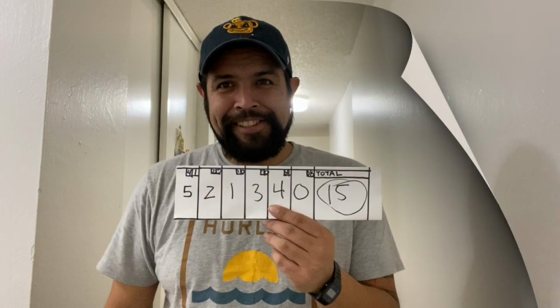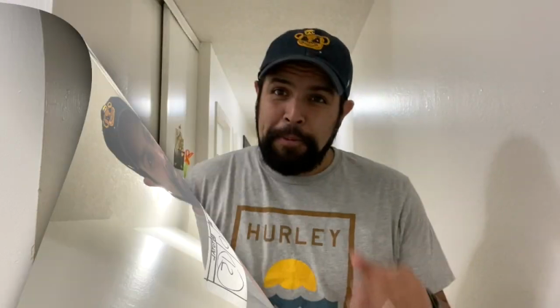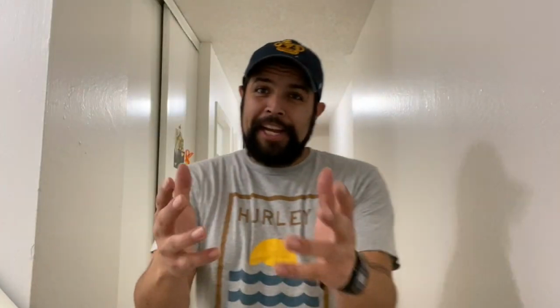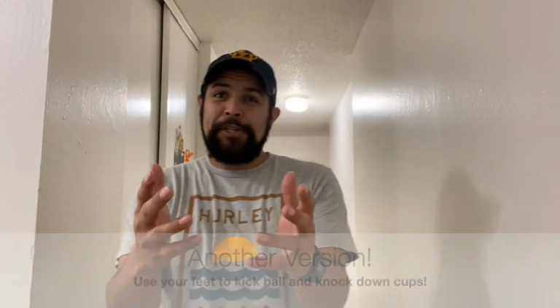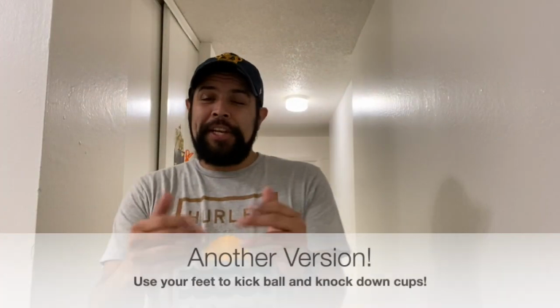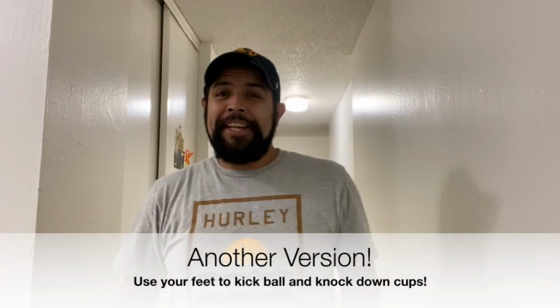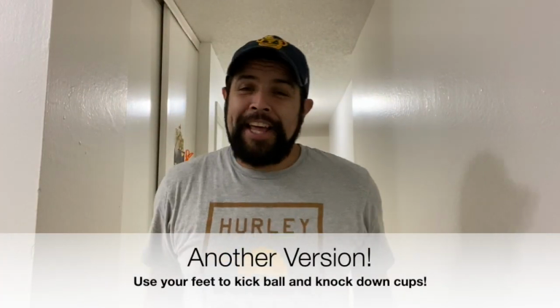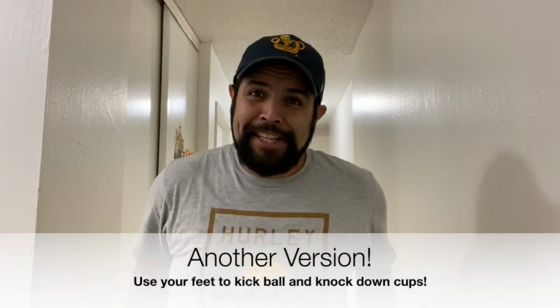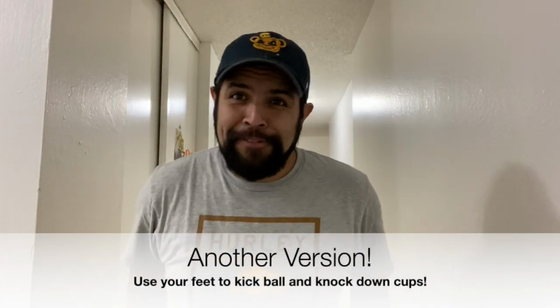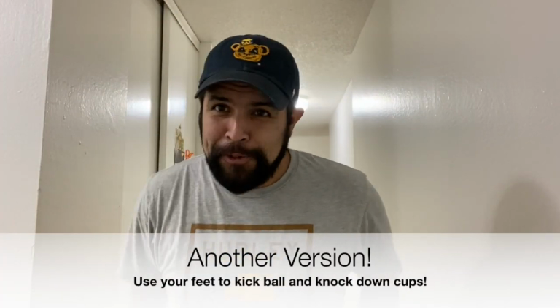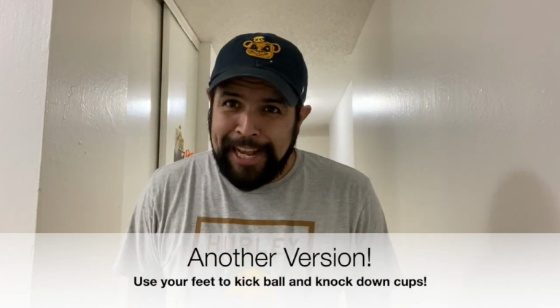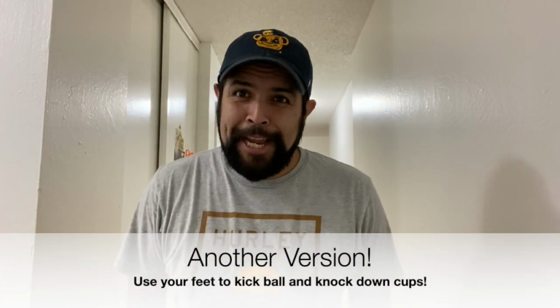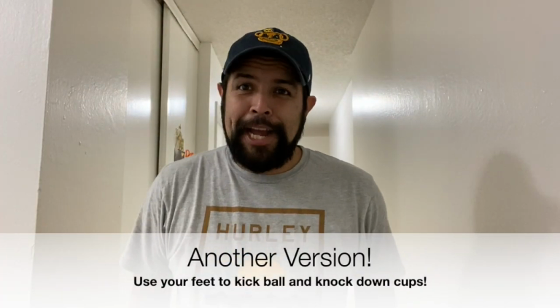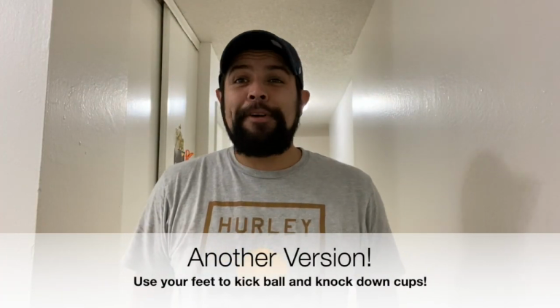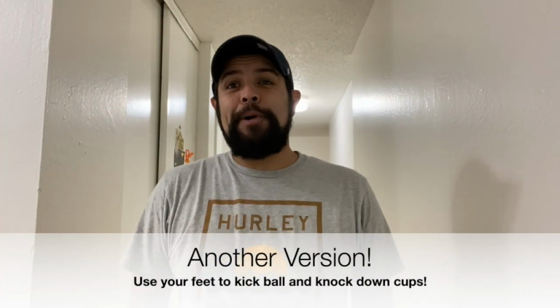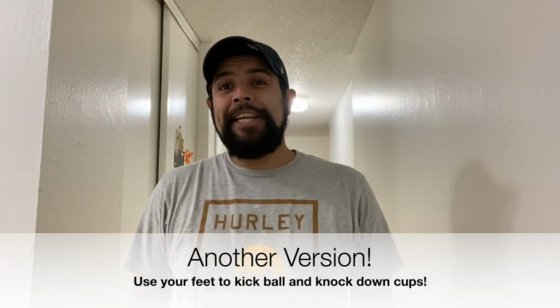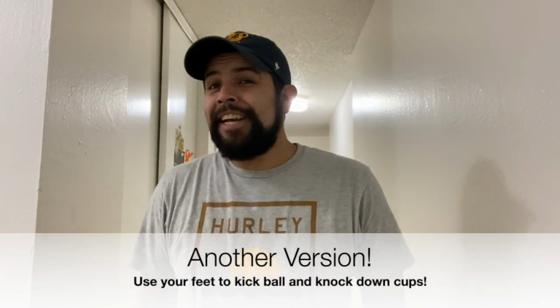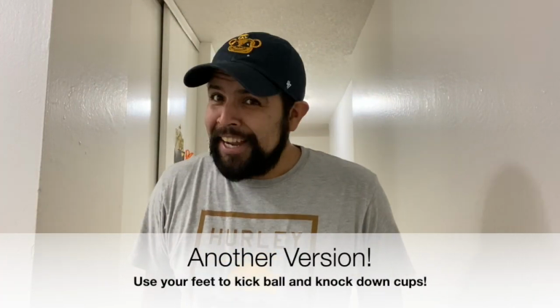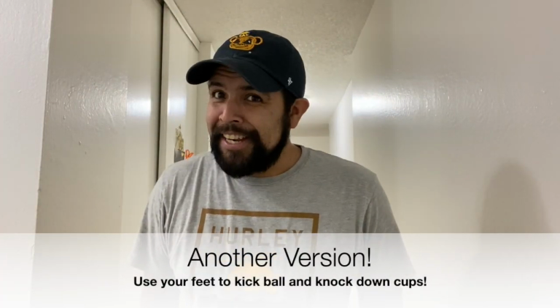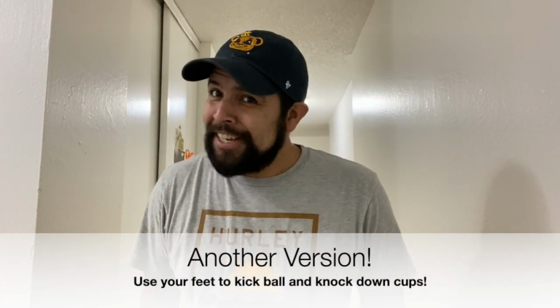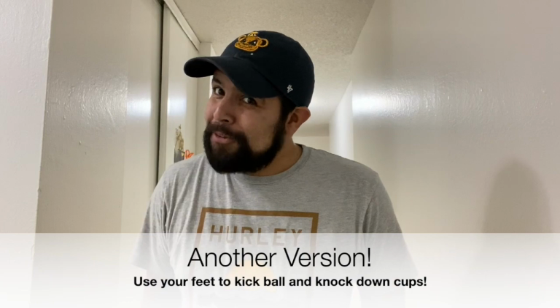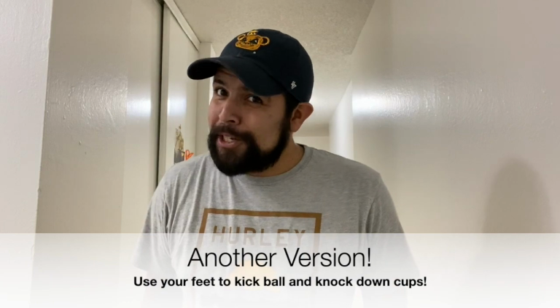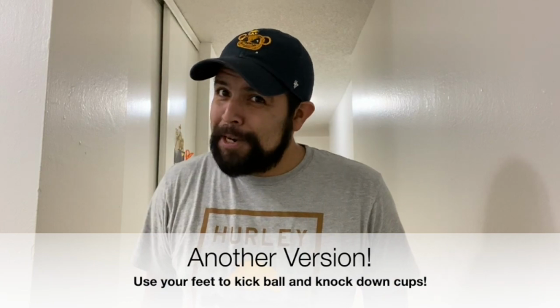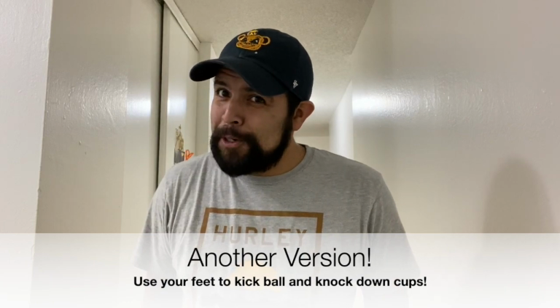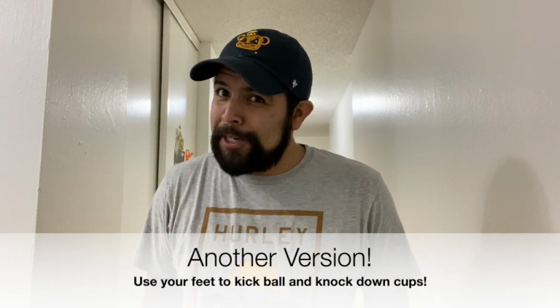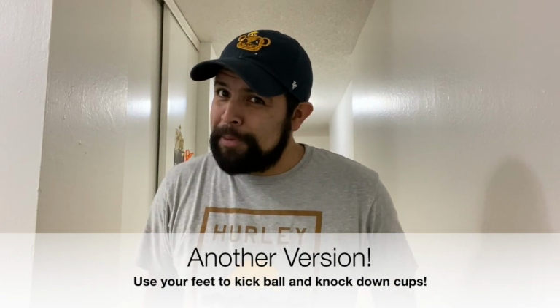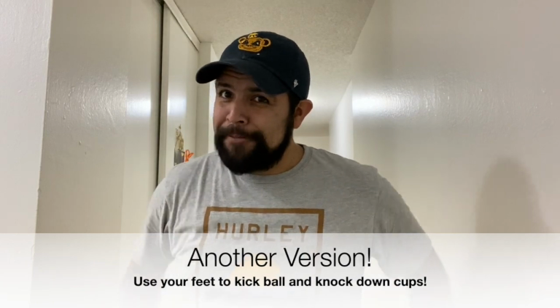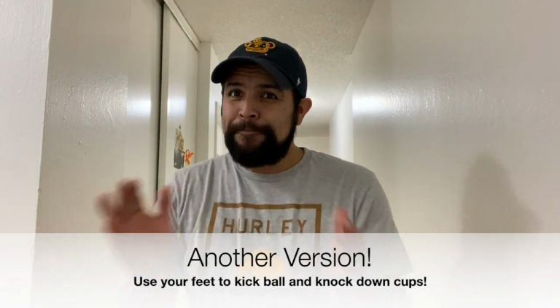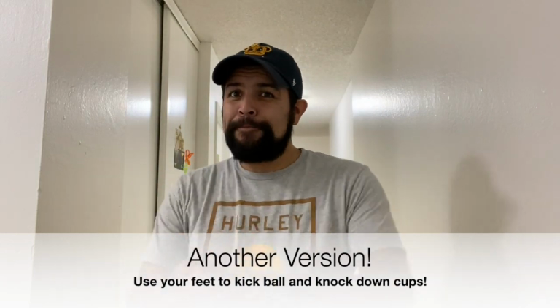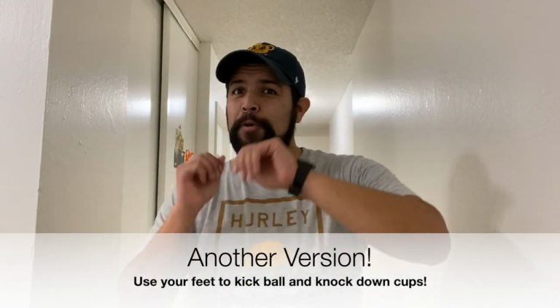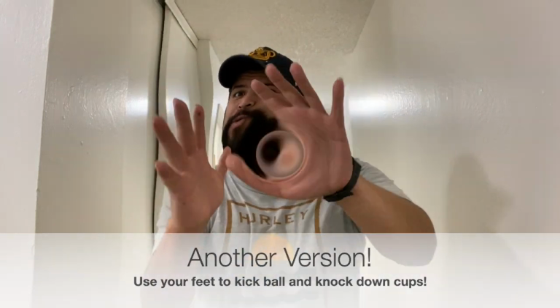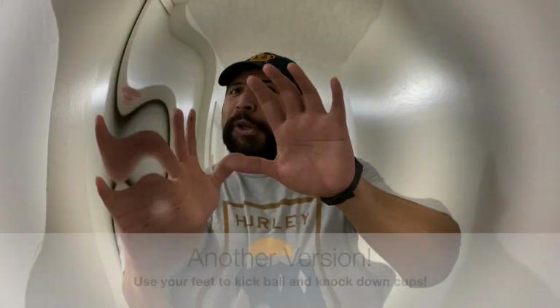Hope you guys enjoyed that virtual class game time of bowling, and a whoosh clap to everyone participating. Whoosh!